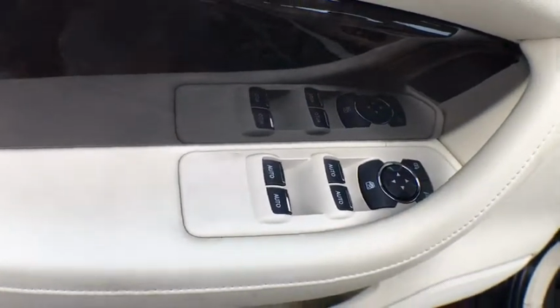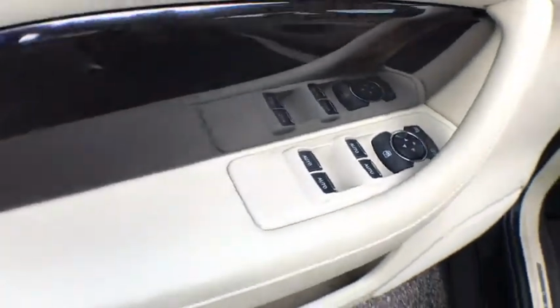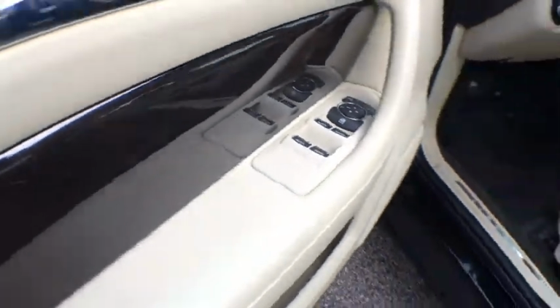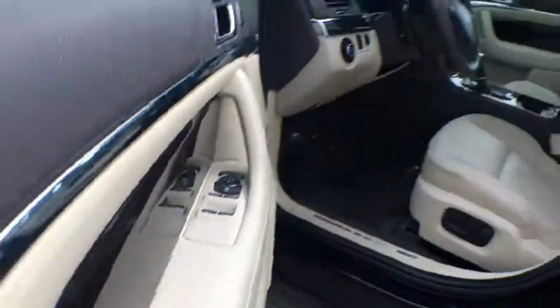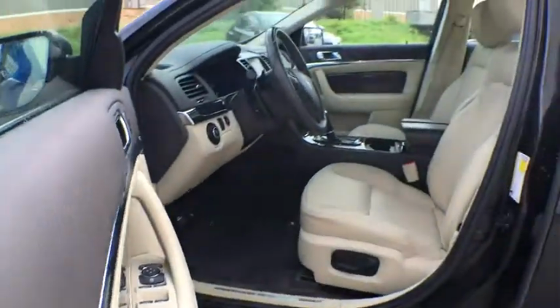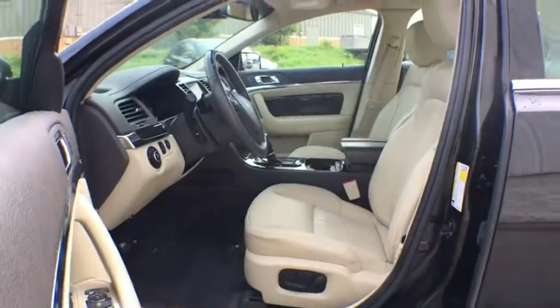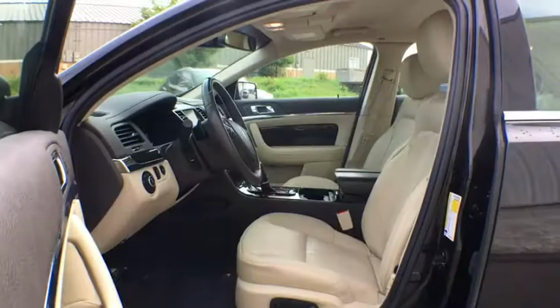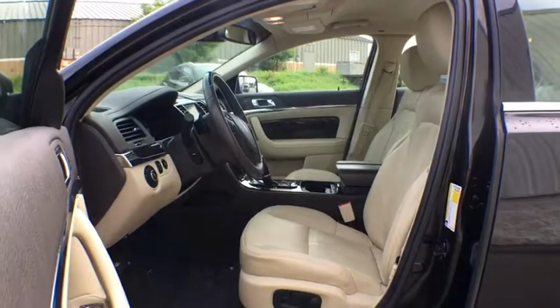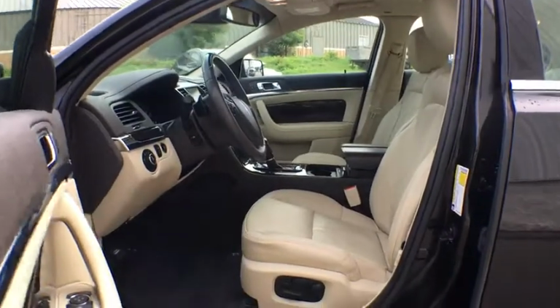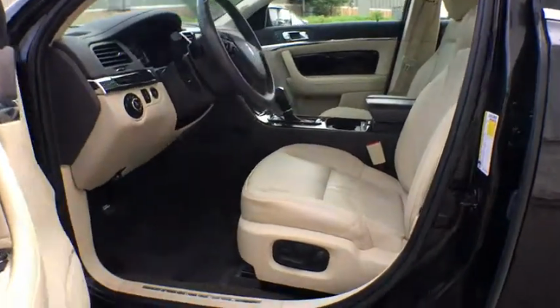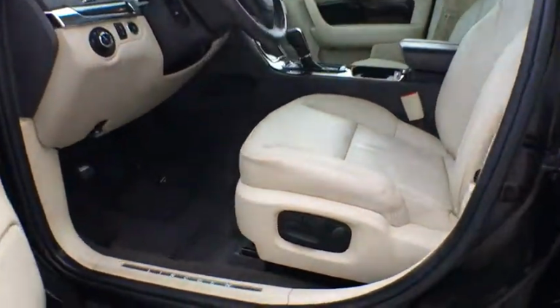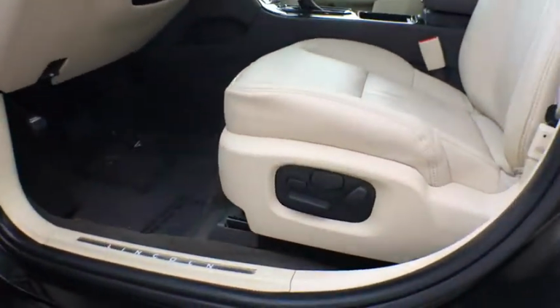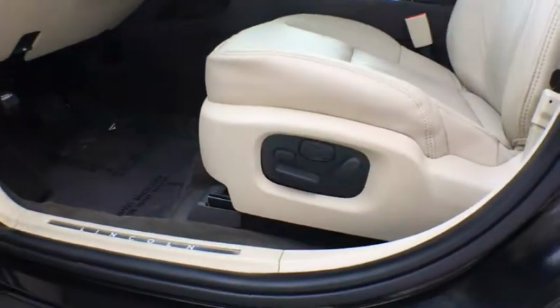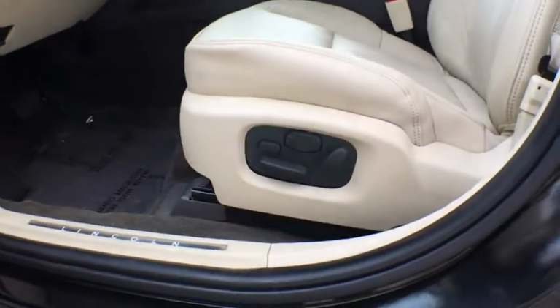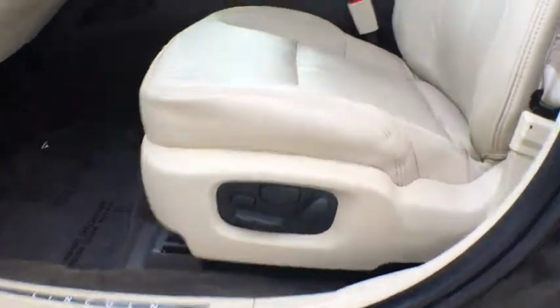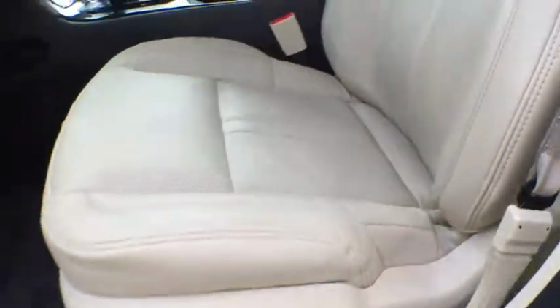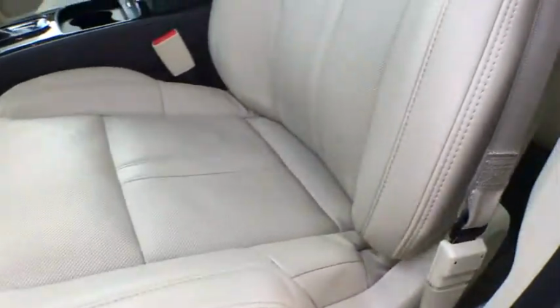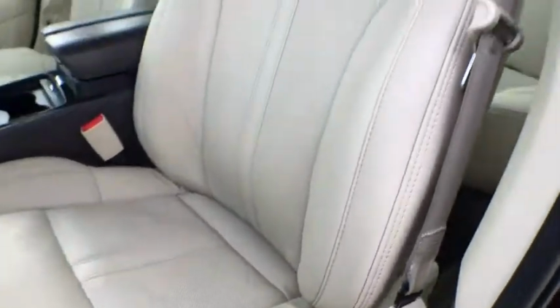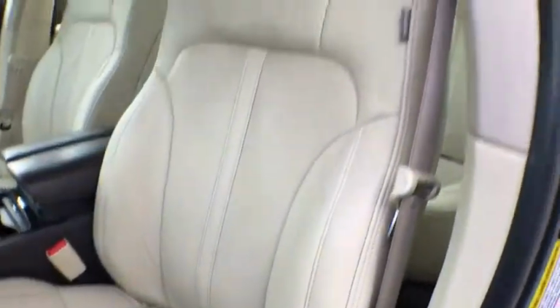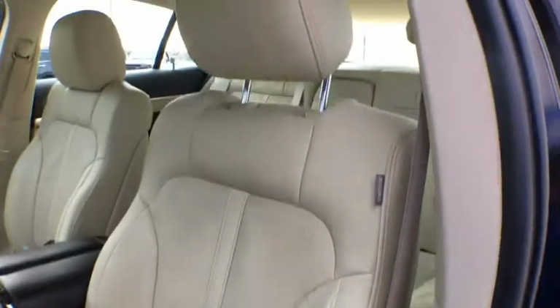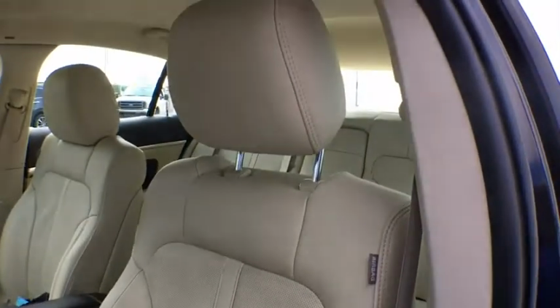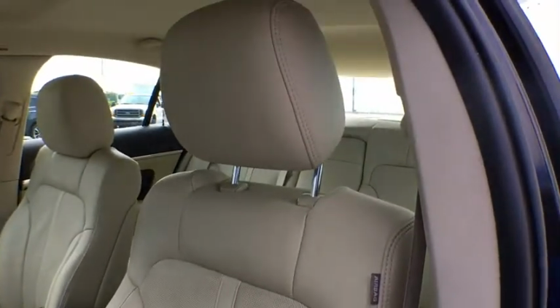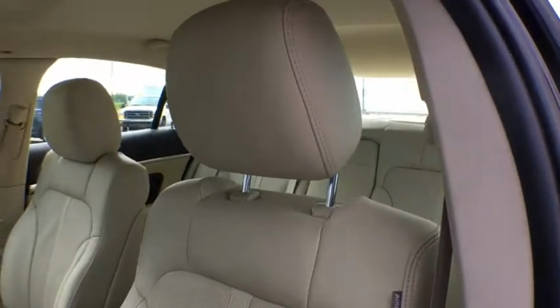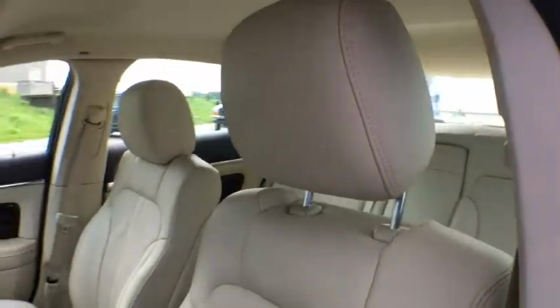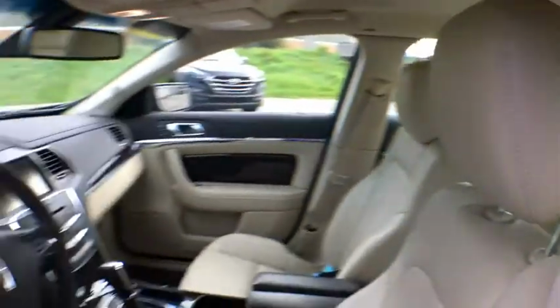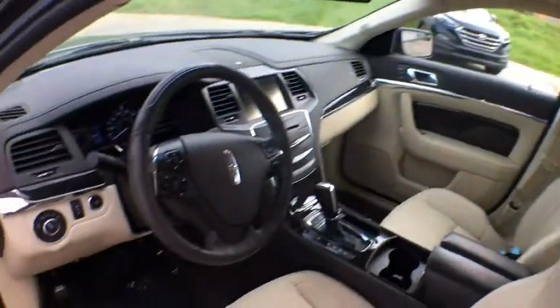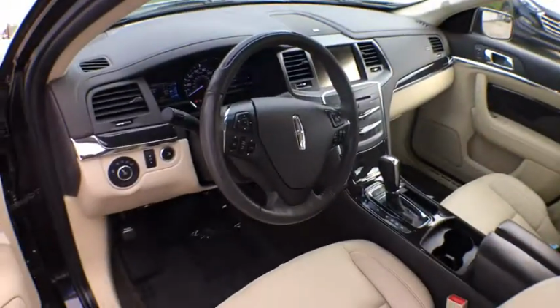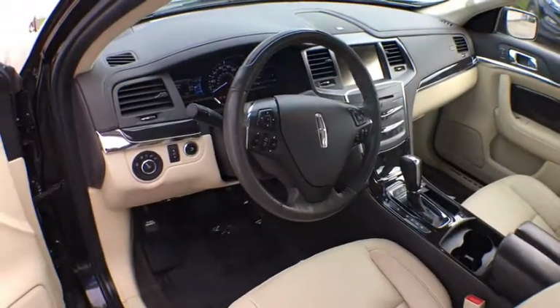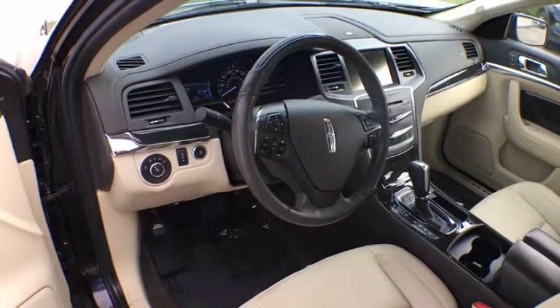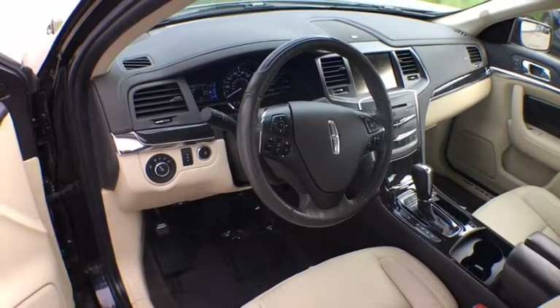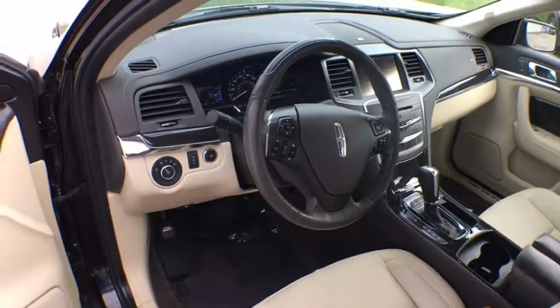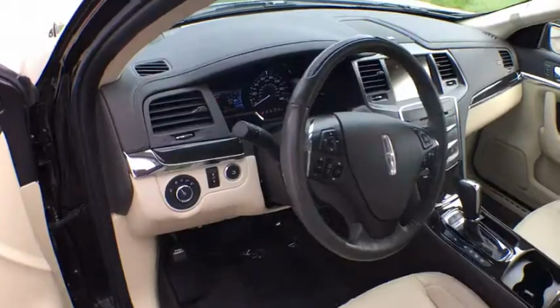Universal garage door opener, power windows, heated front seats, fog lights, rear window defroster, electronic stability control, security system, CD player, trip computer, compass, brake assist, panic alarm.